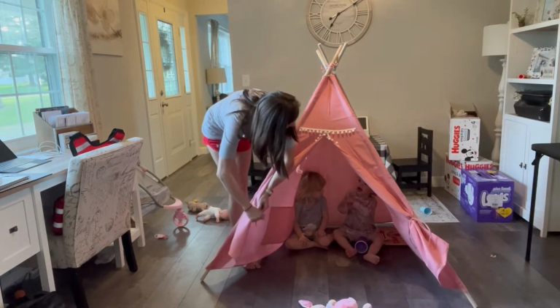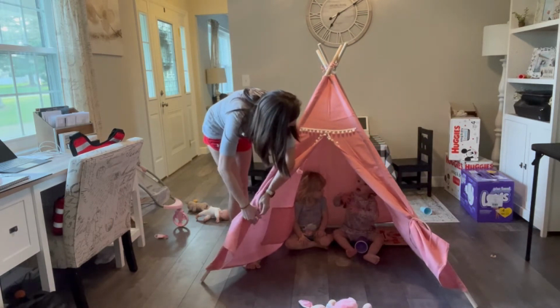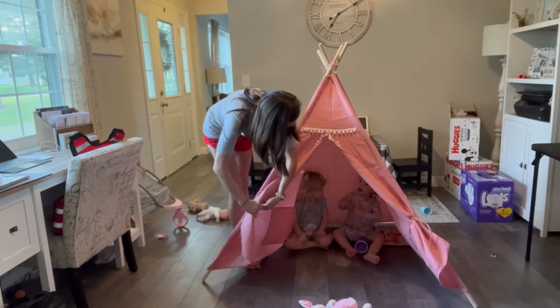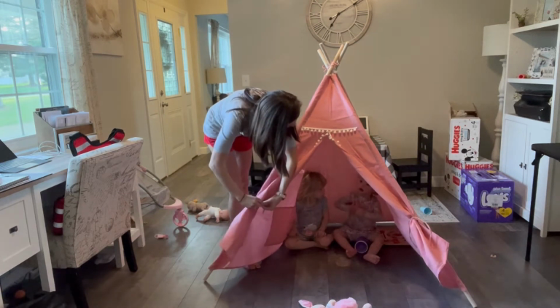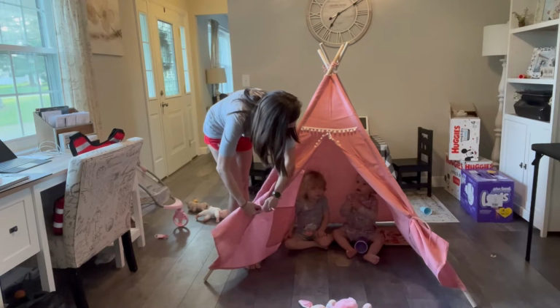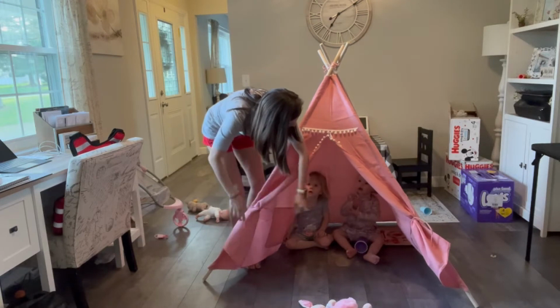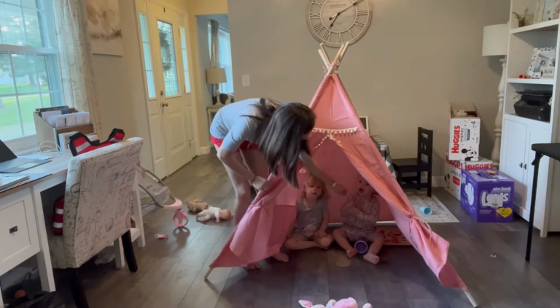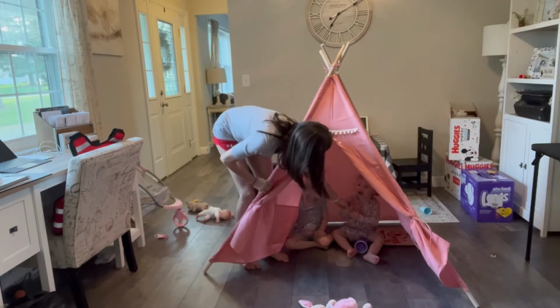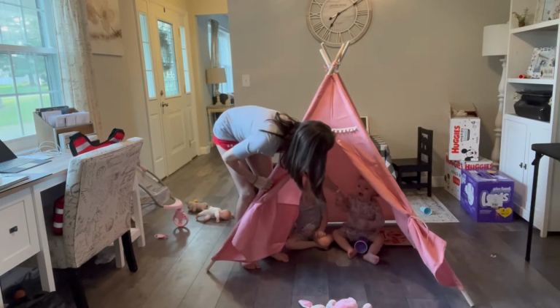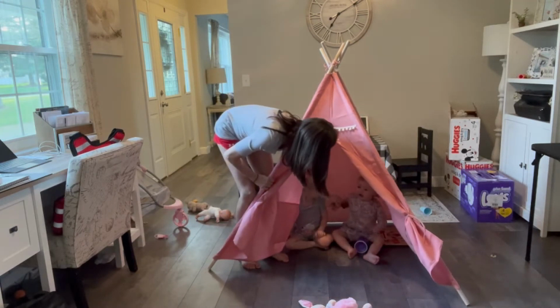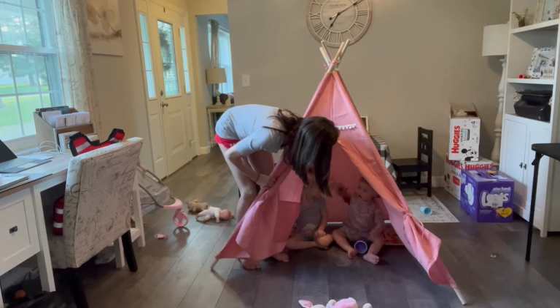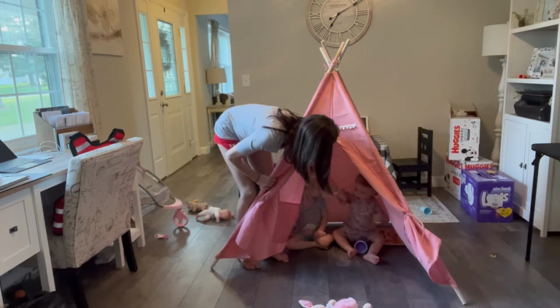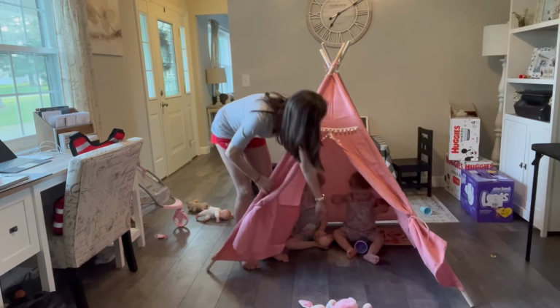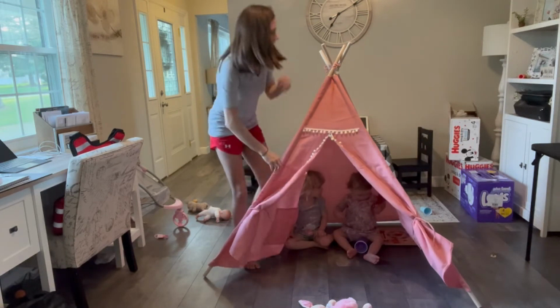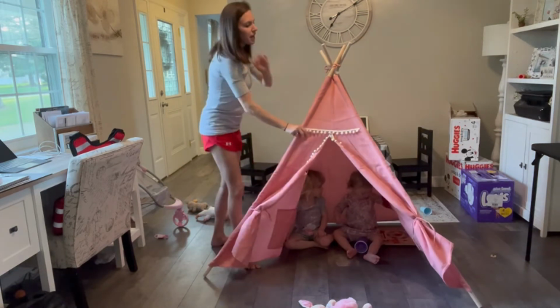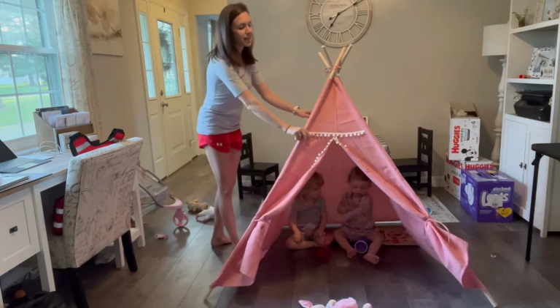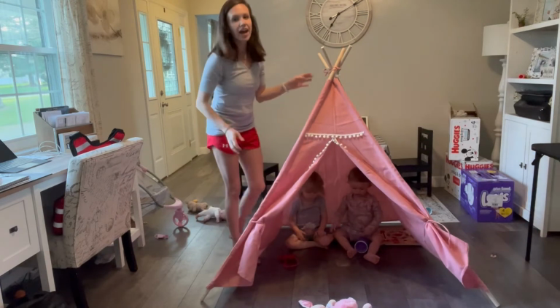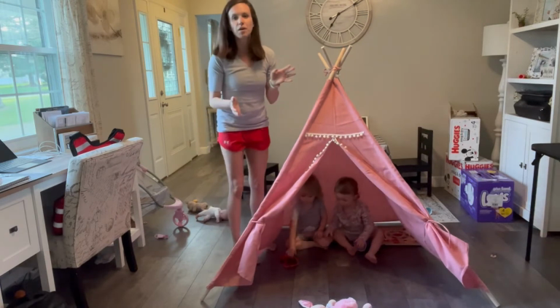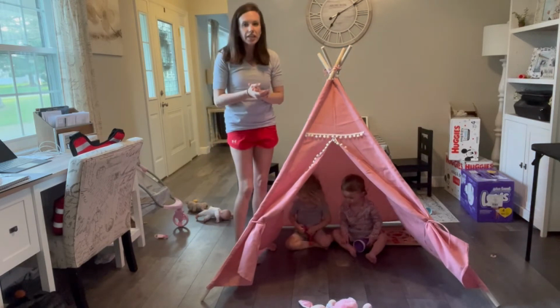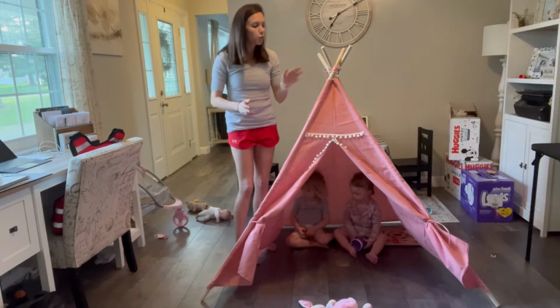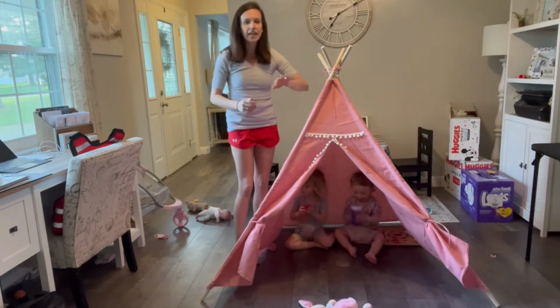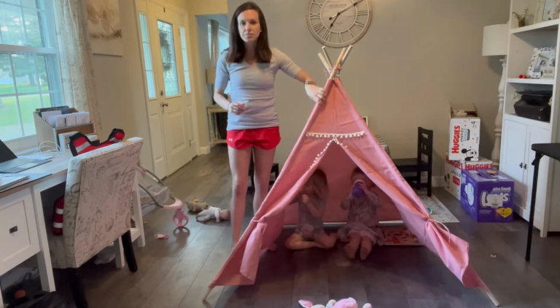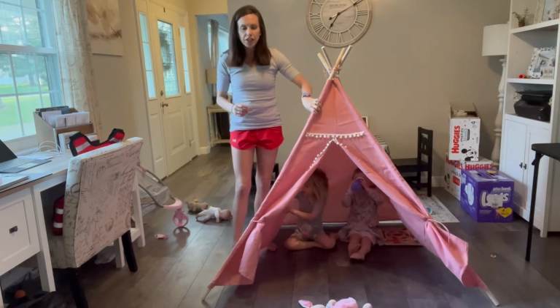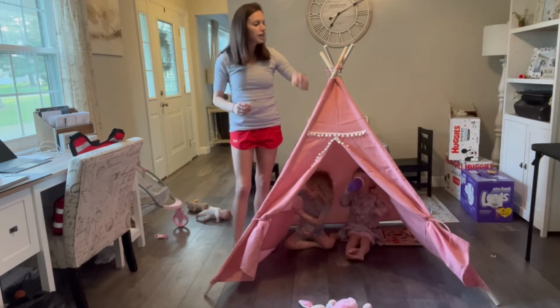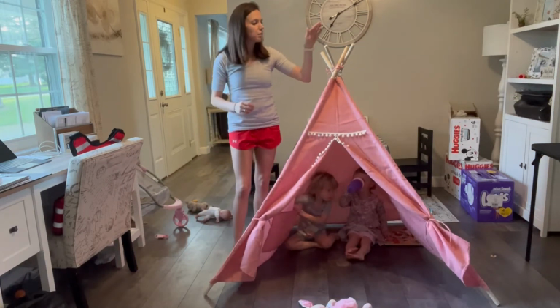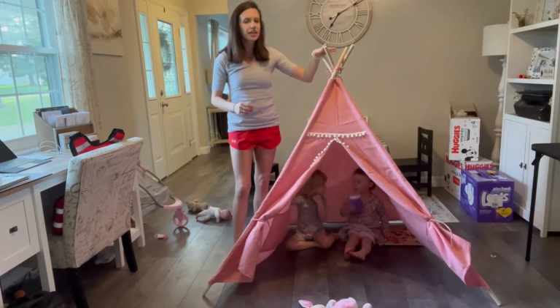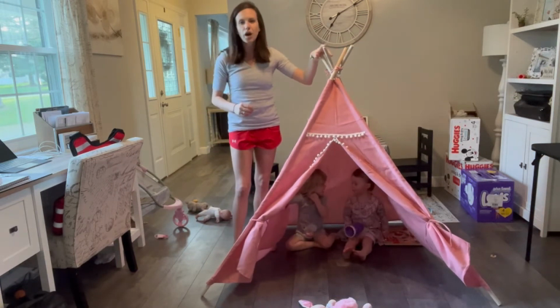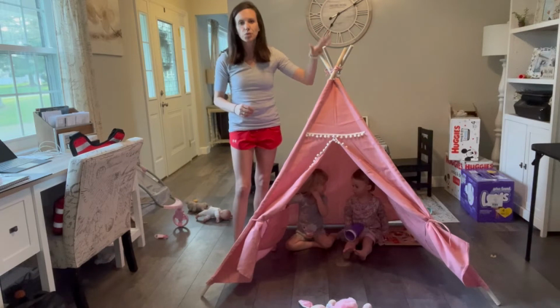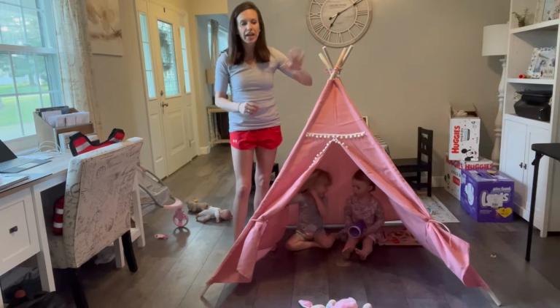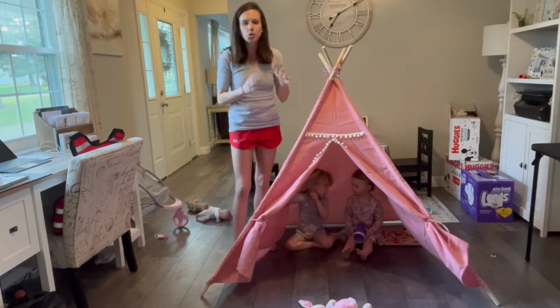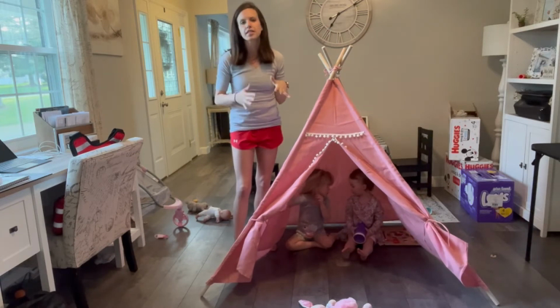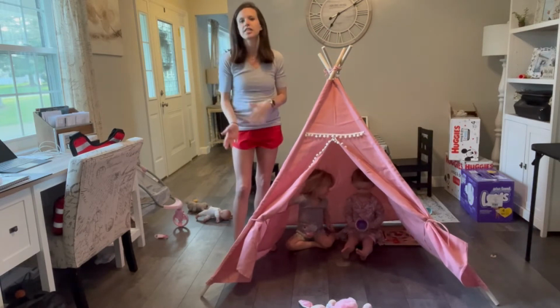Are you playing in the tent? Do you want it? Are you stuck? There you go. But anyways, it has really good quality canvas material, really nice quality wood.